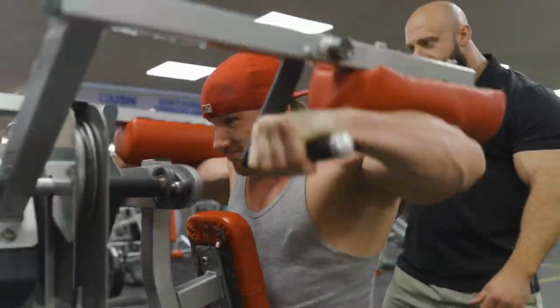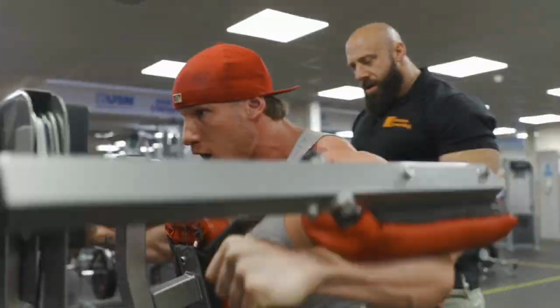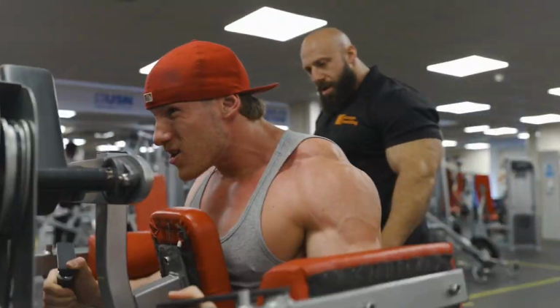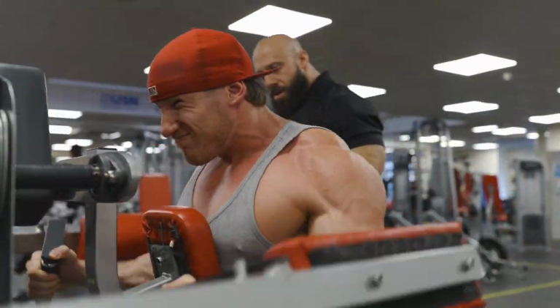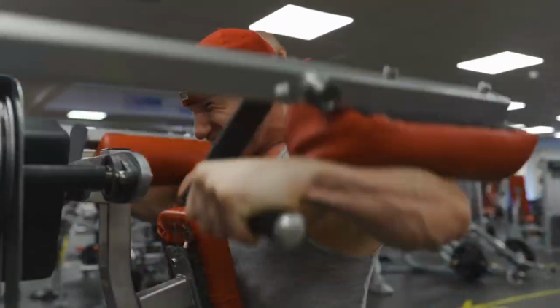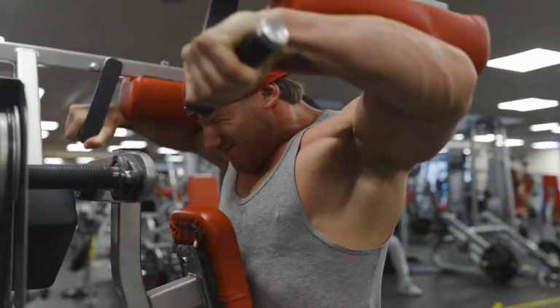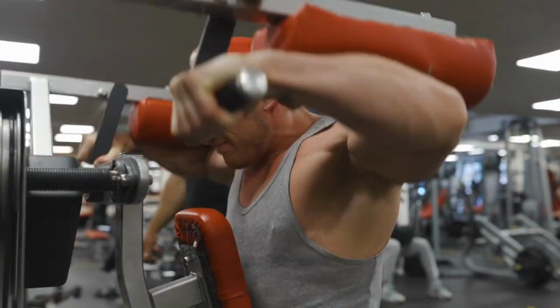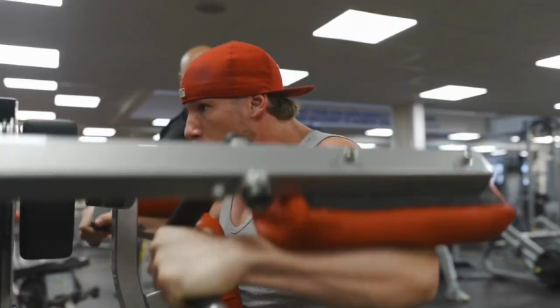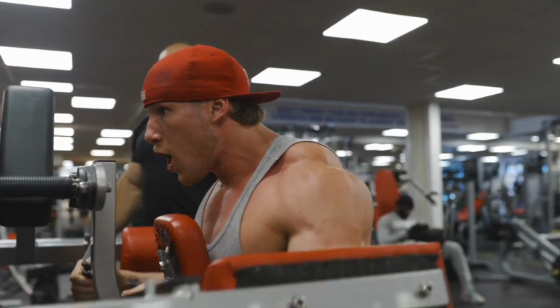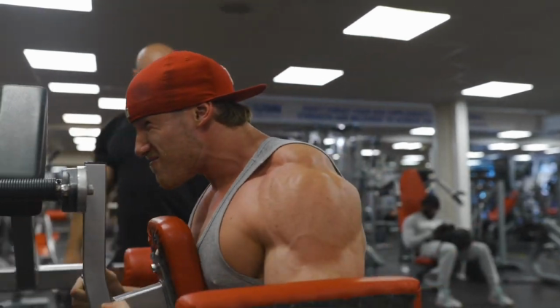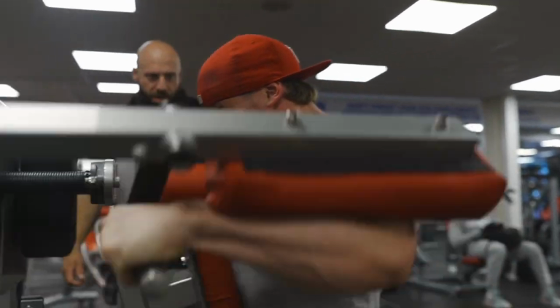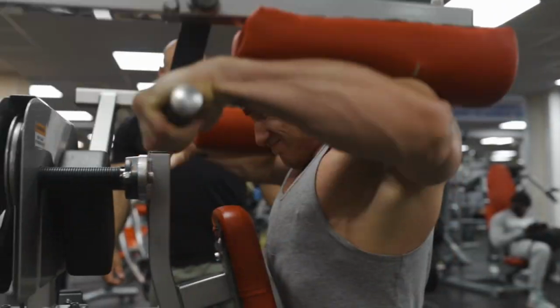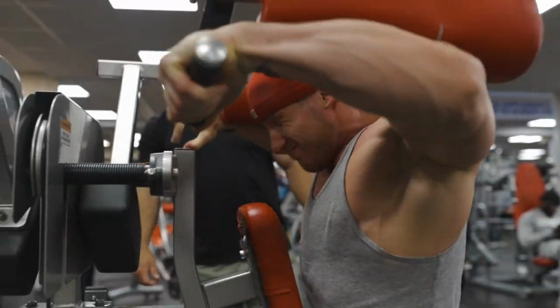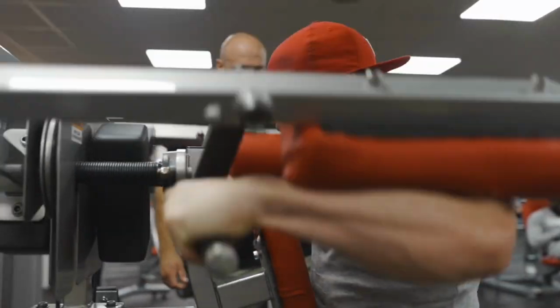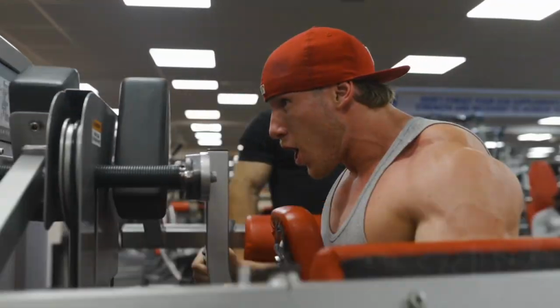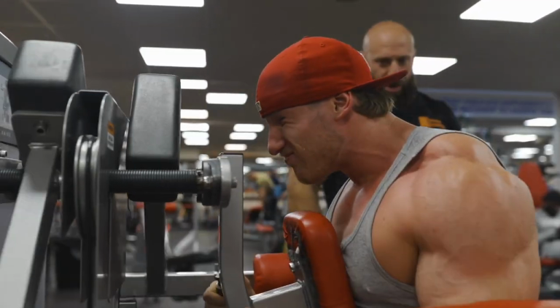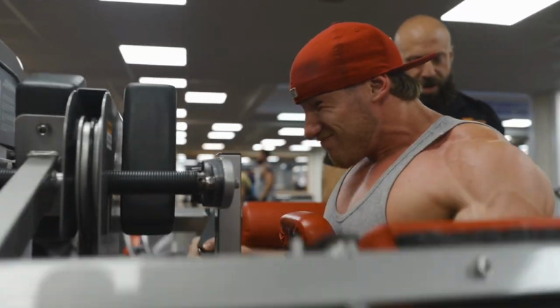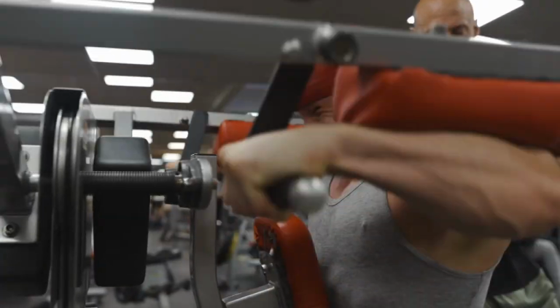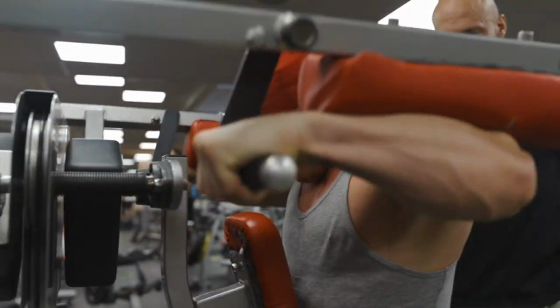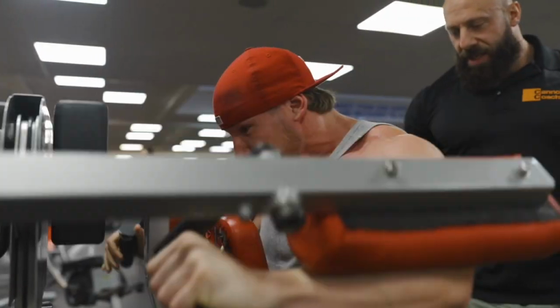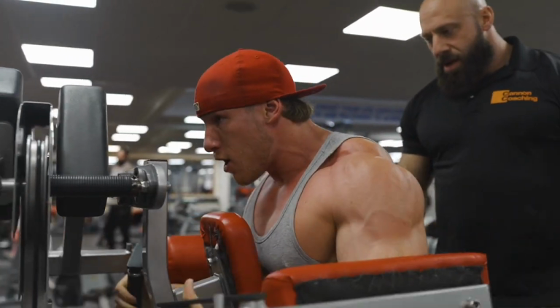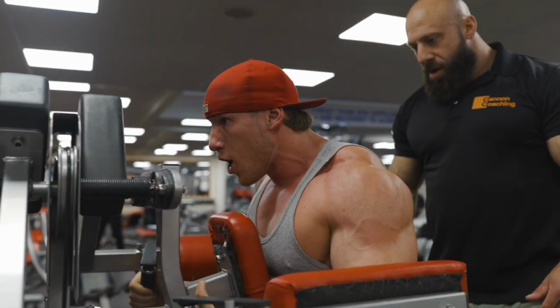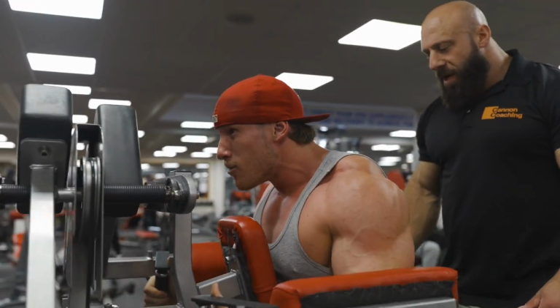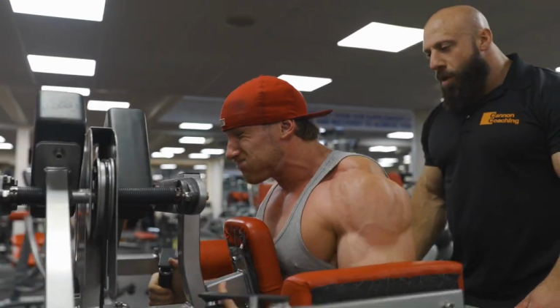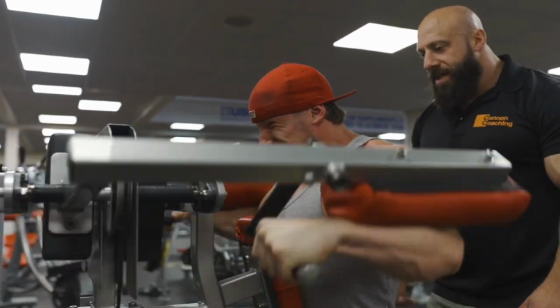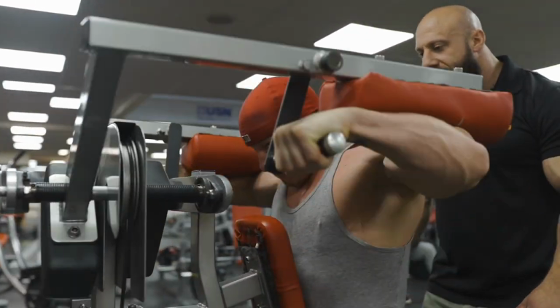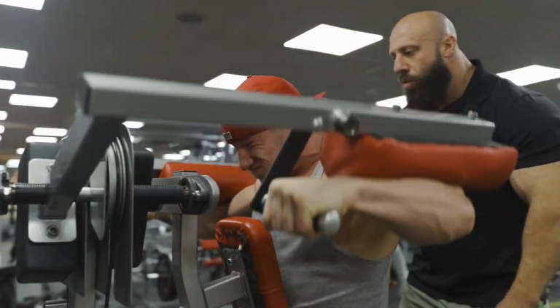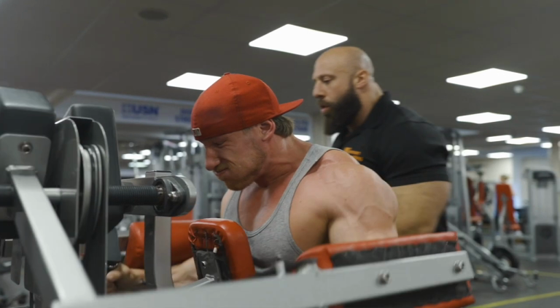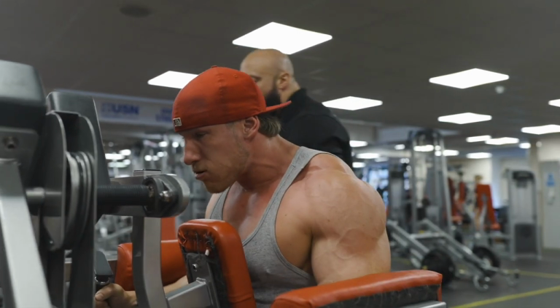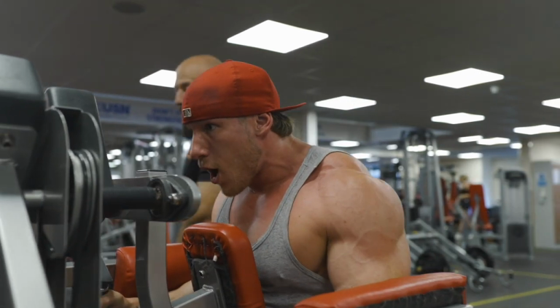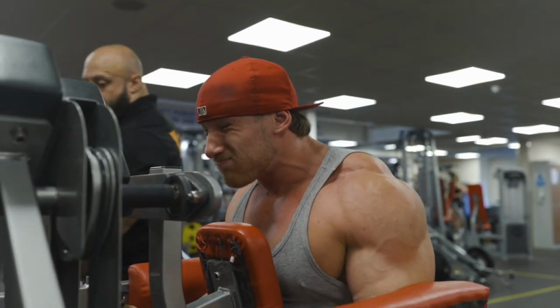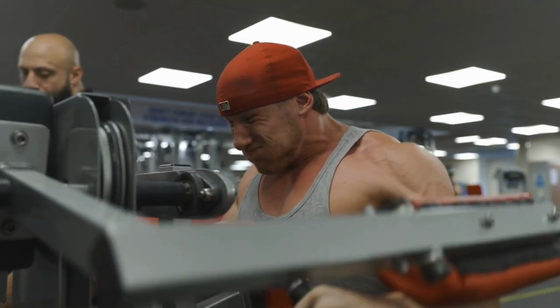Five. Six. Come on. Let's go. Eight. Seven. One more. One.